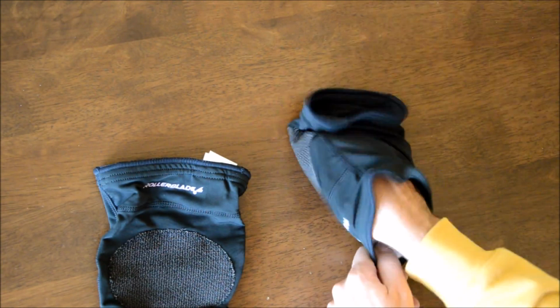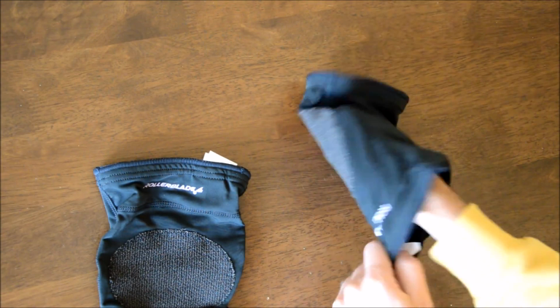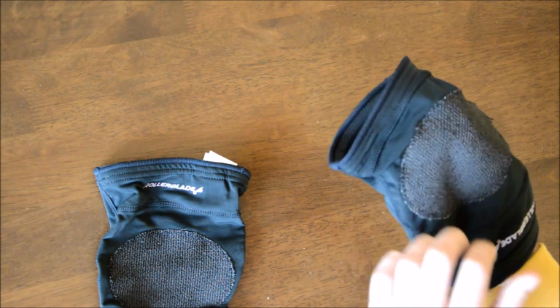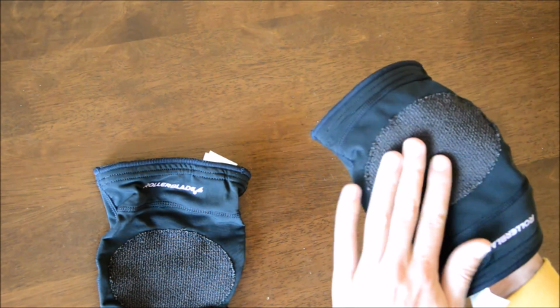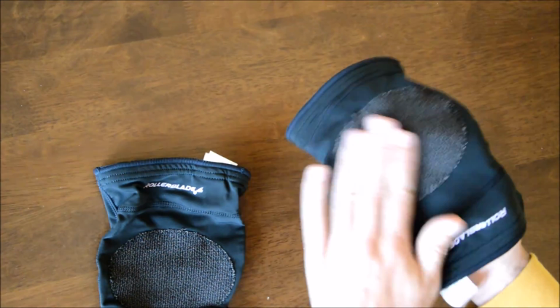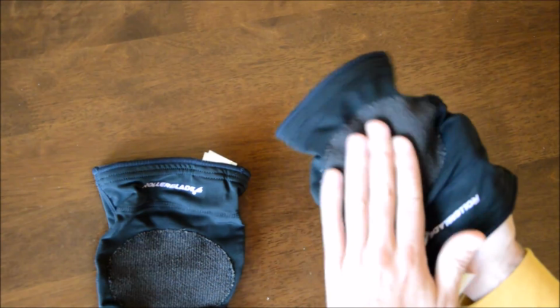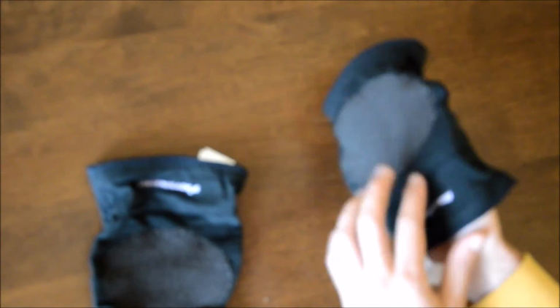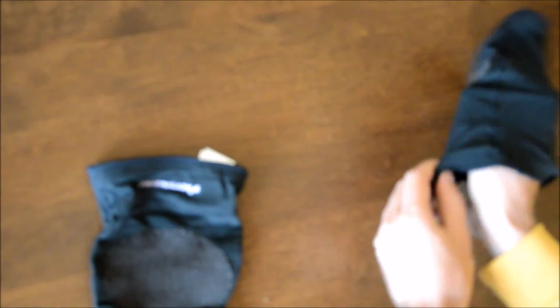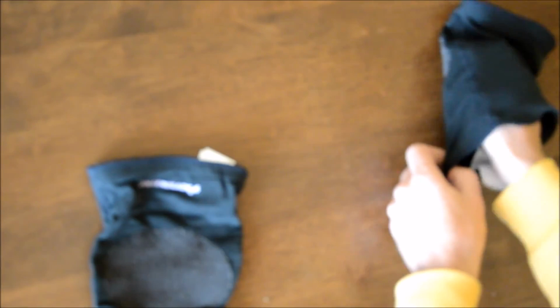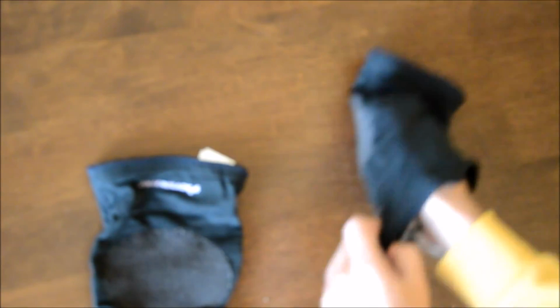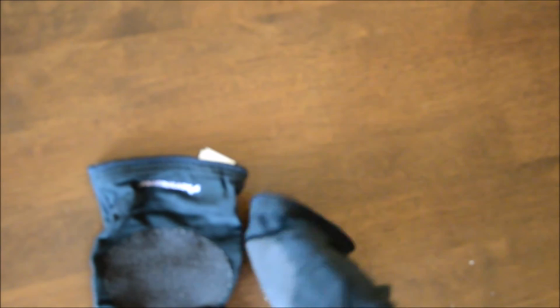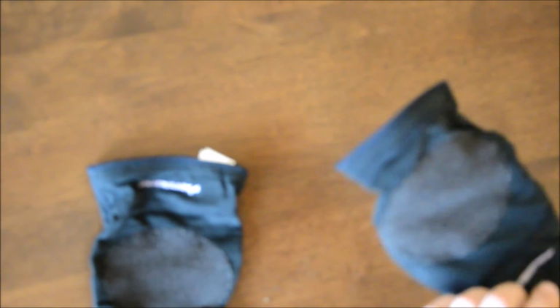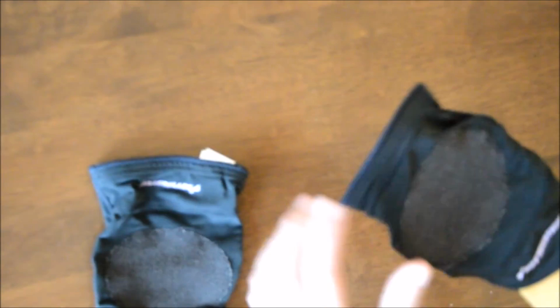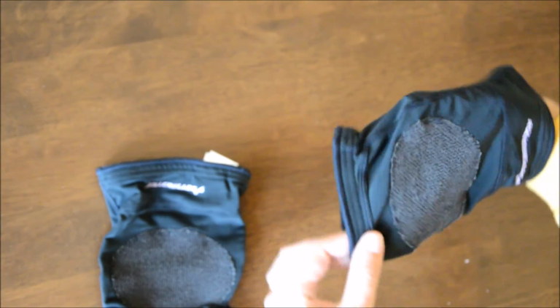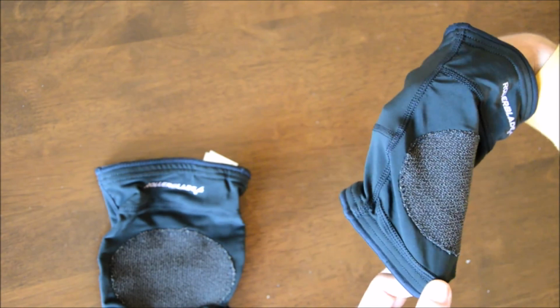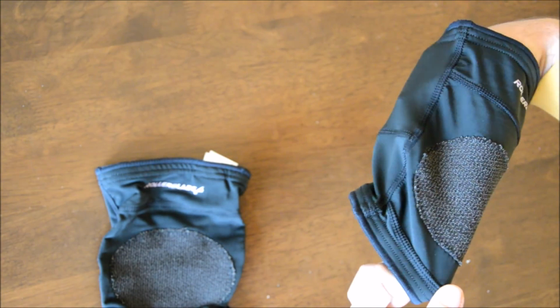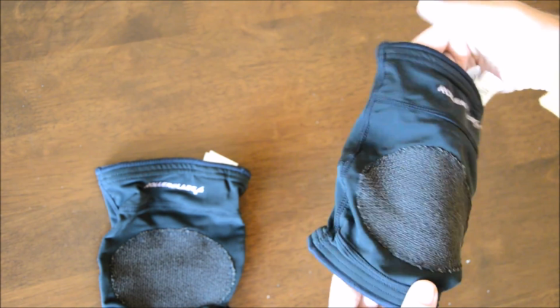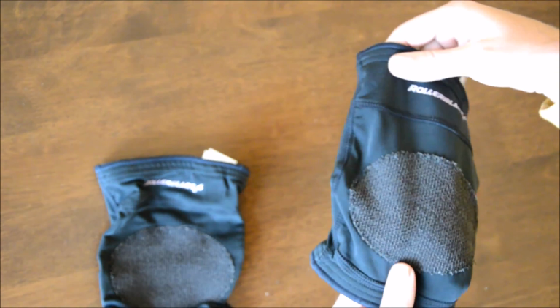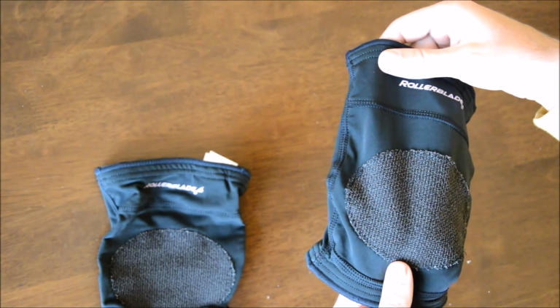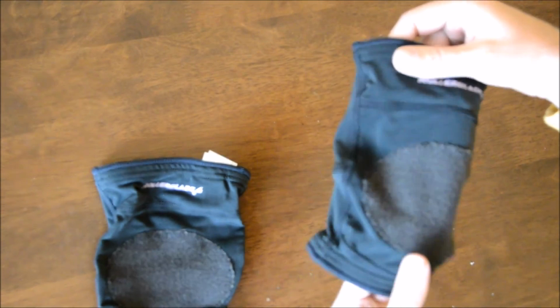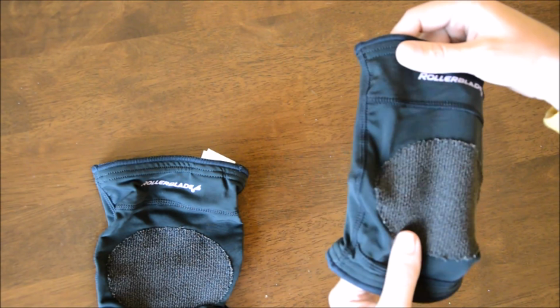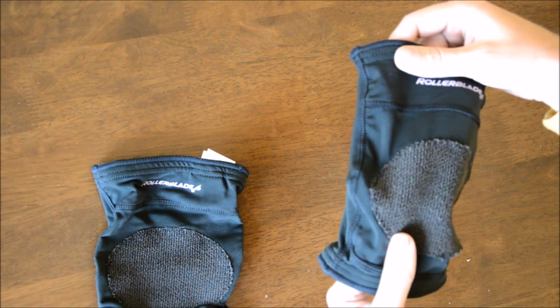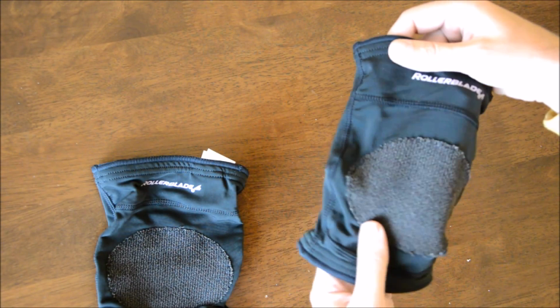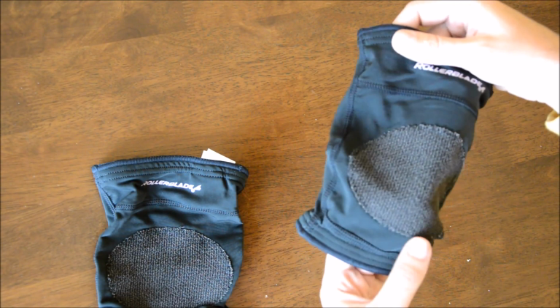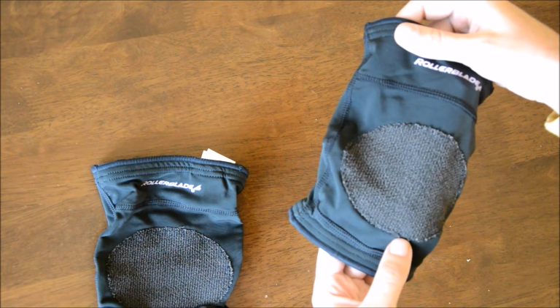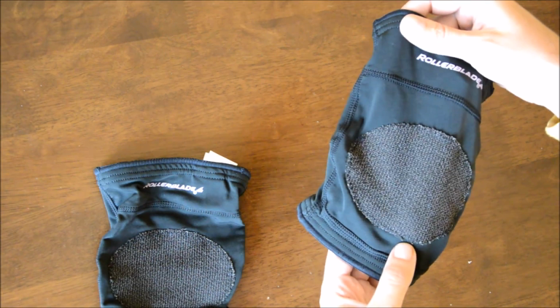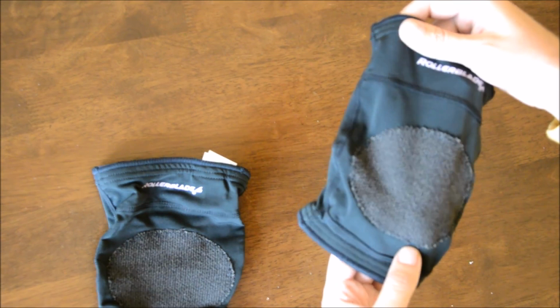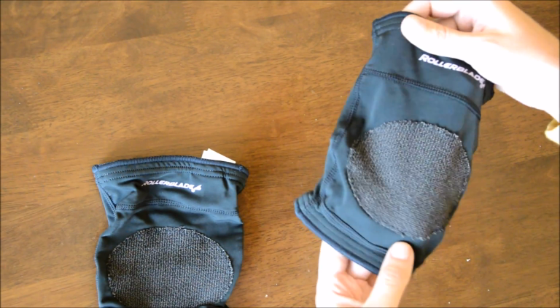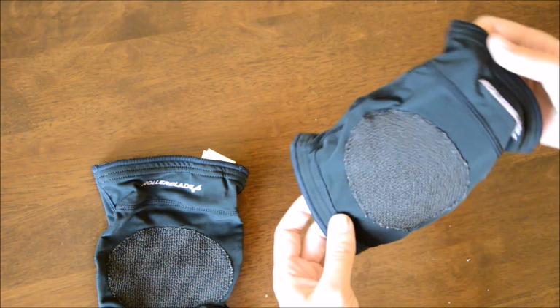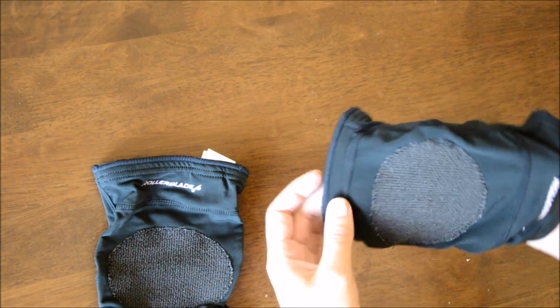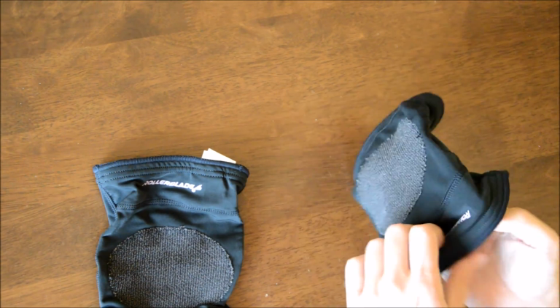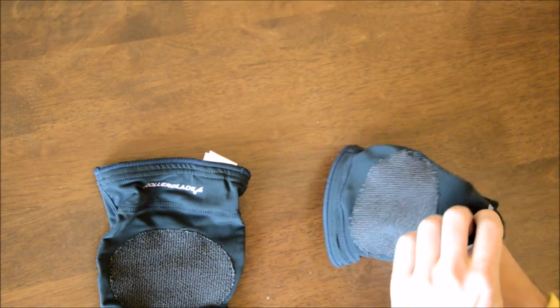However, it's intended to keep you warm, not be a piece of protection. Although it does insulate well, it does not breathe. You'll get pretty sweaty, pretty quick. It's made of polyester and I think cotton would have been a better choice.